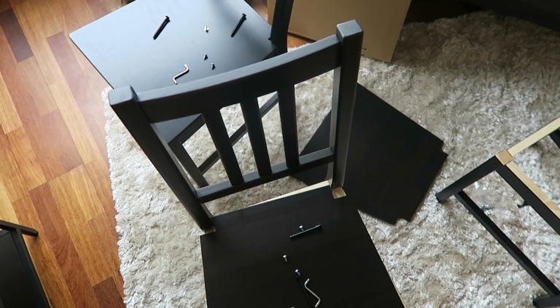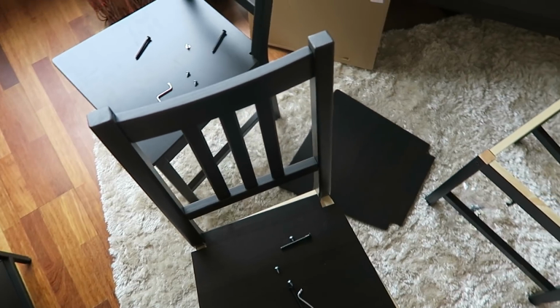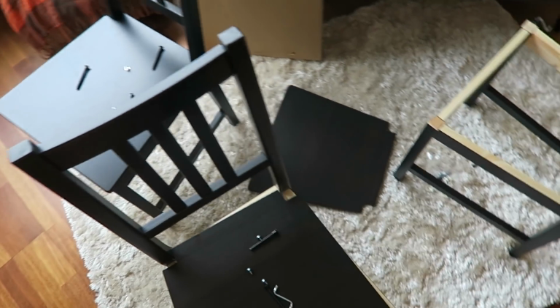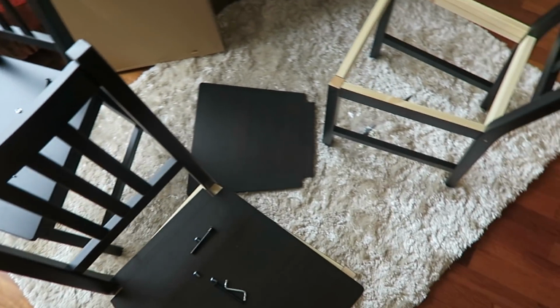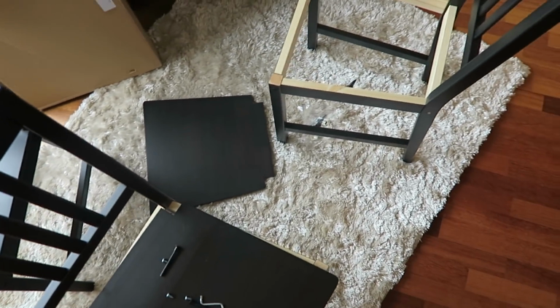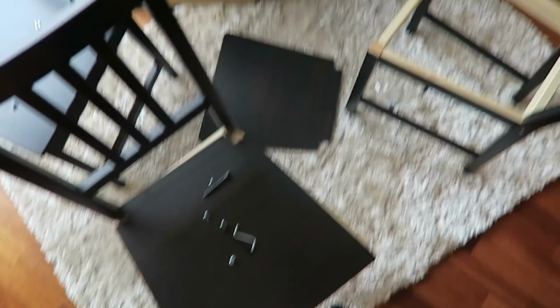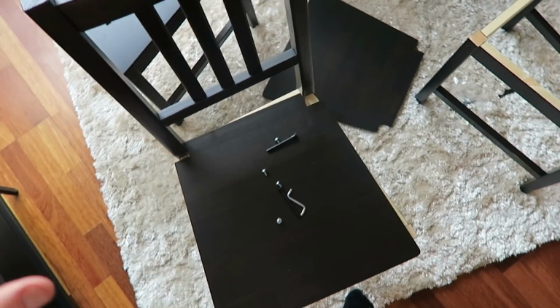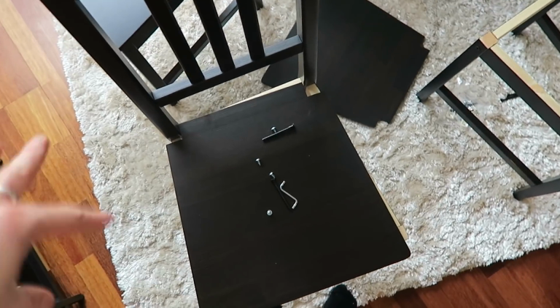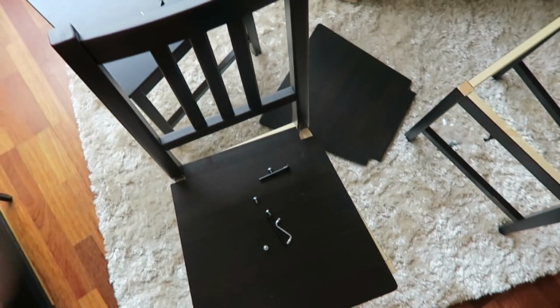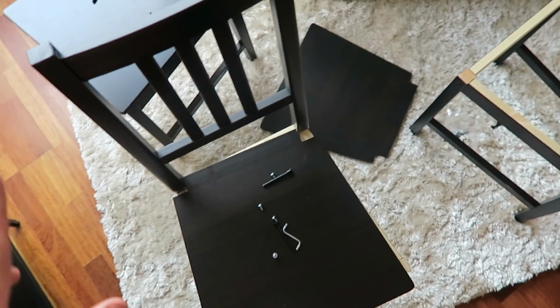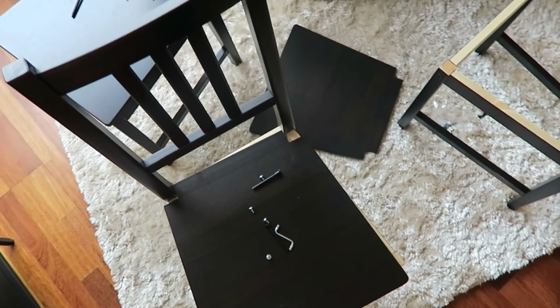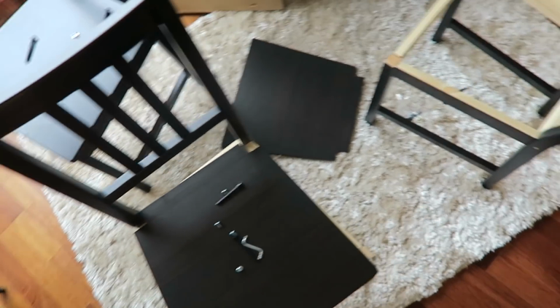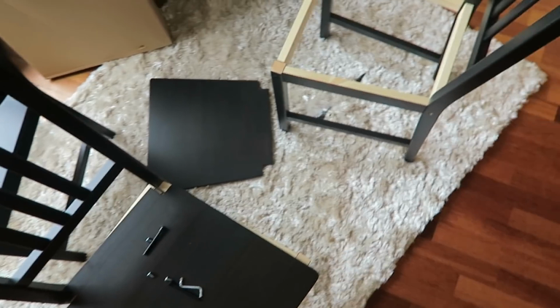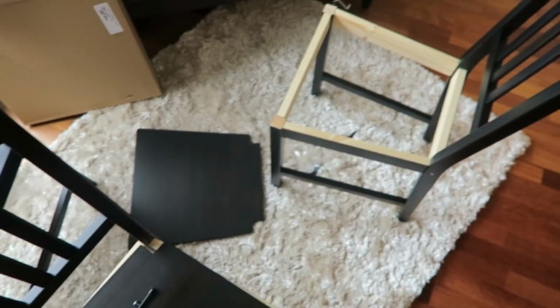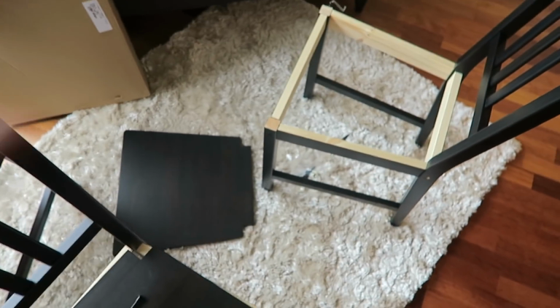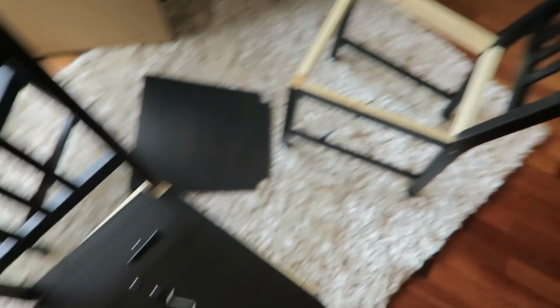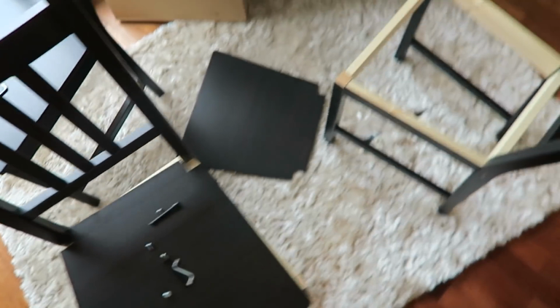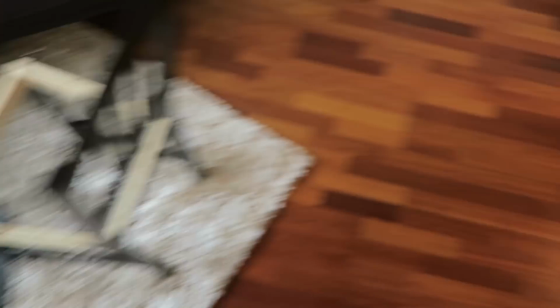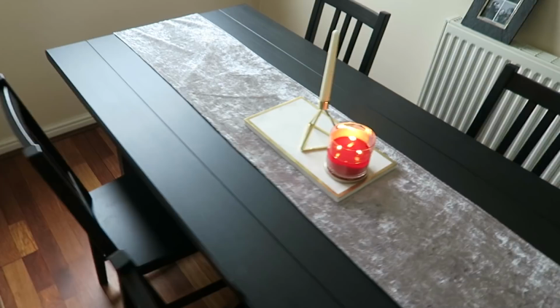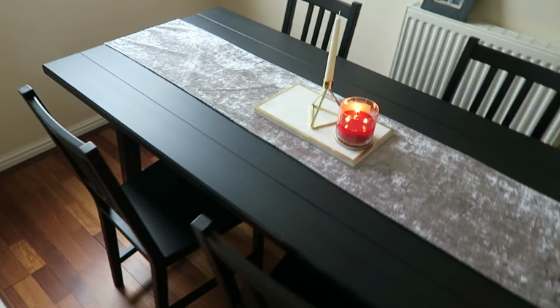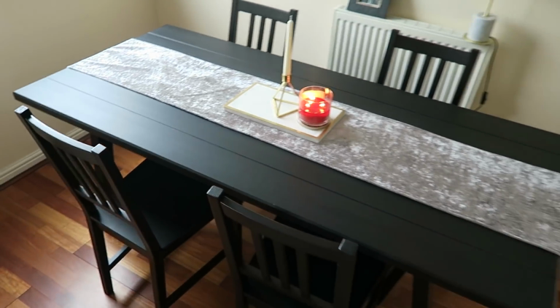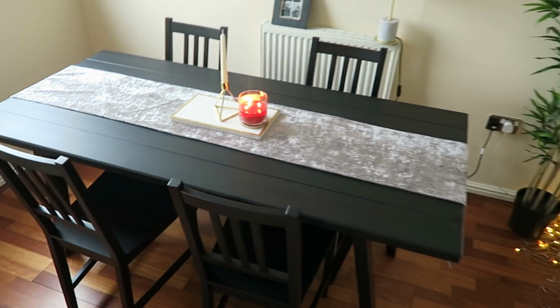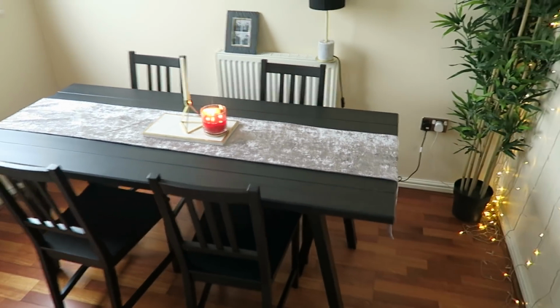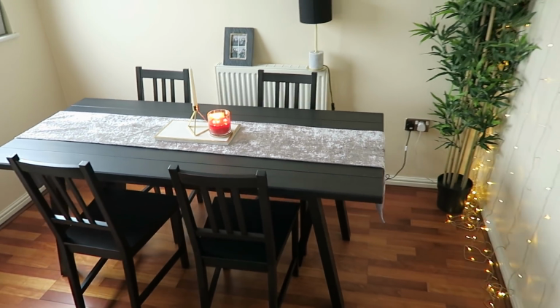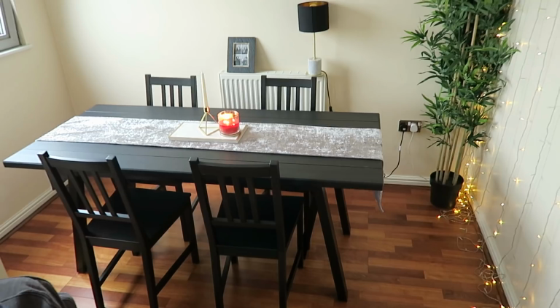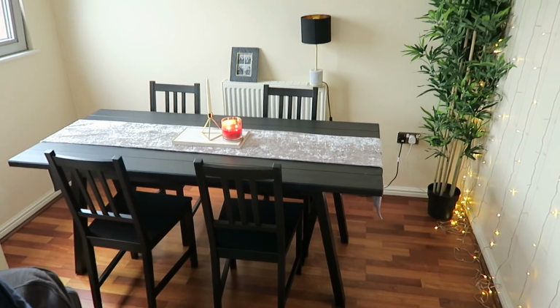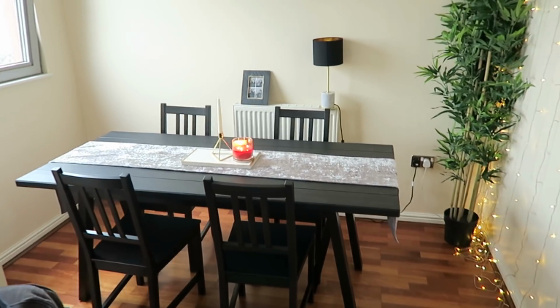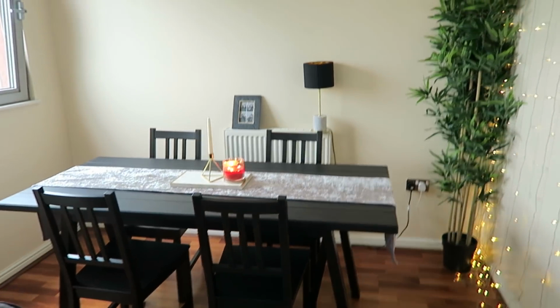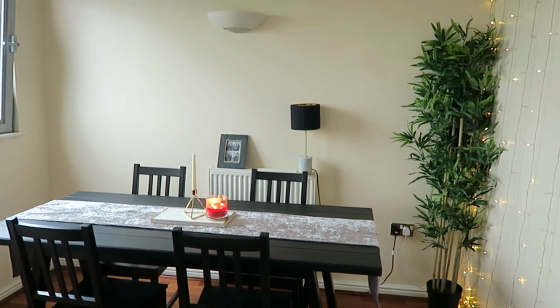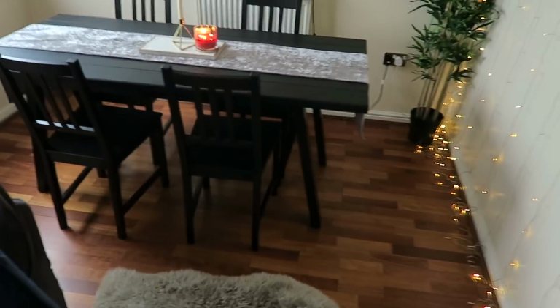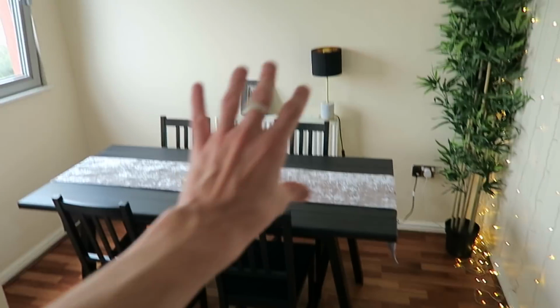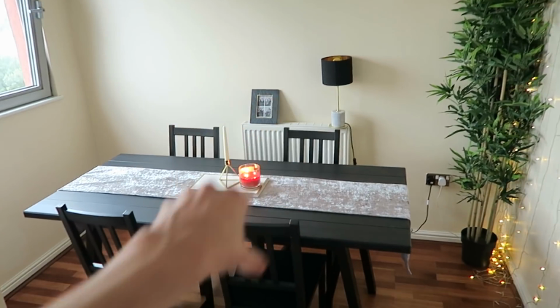Currently putting up the dining room table and chairs - going really well. I don't have a screwdriver, so my dad's going to come over and help me. Guys, the dining table is up! I love it, I love this space.